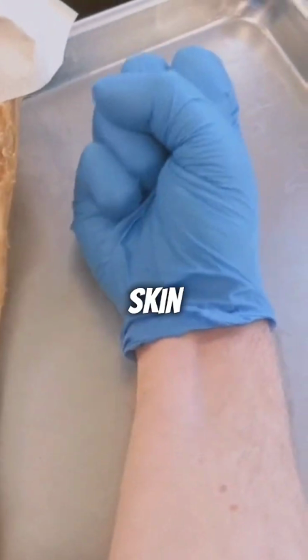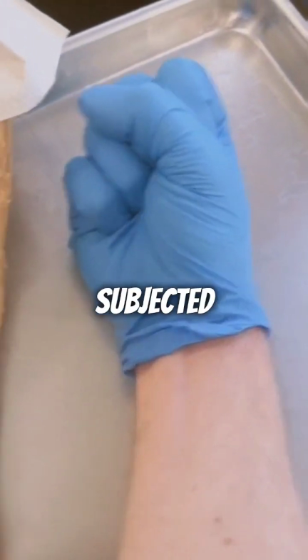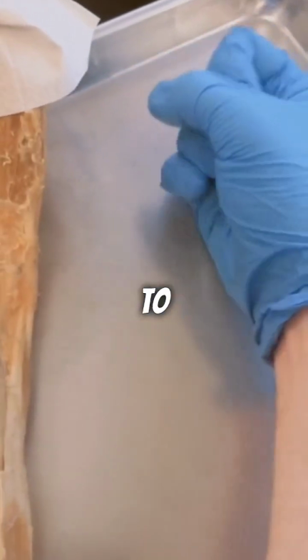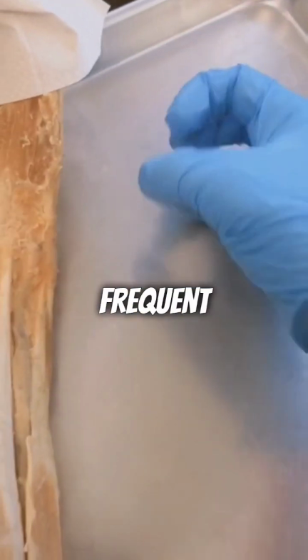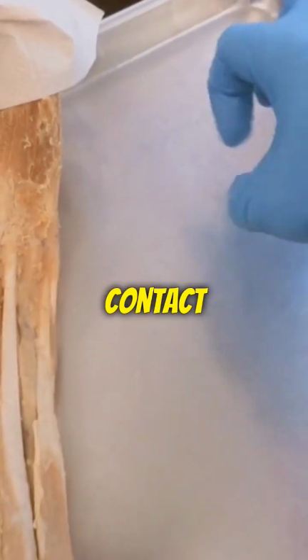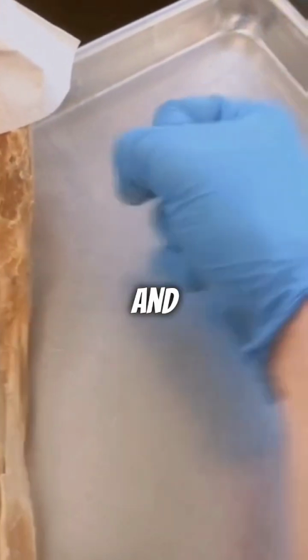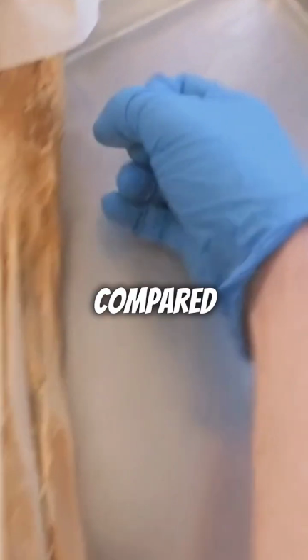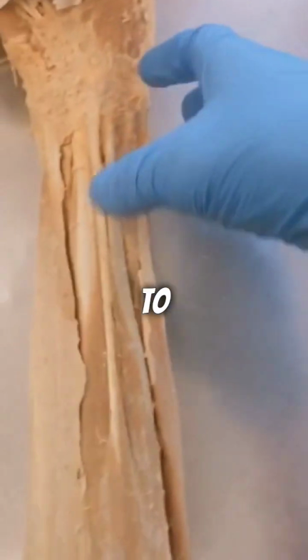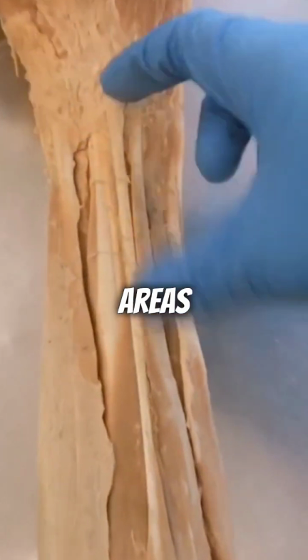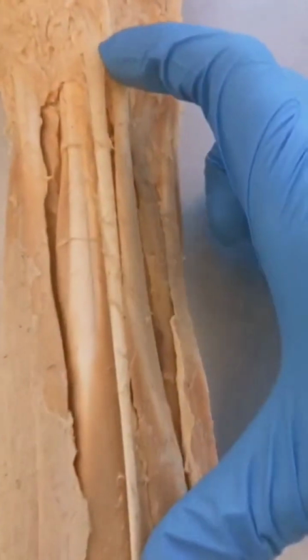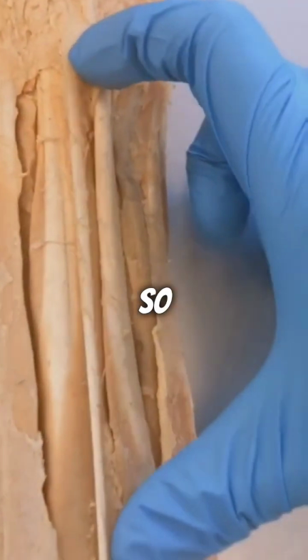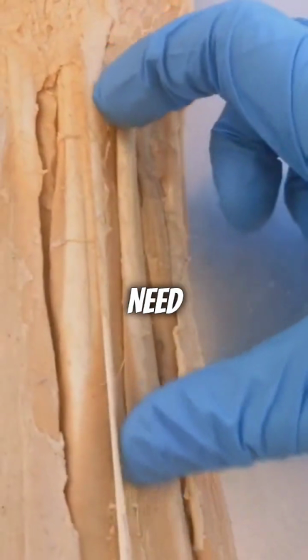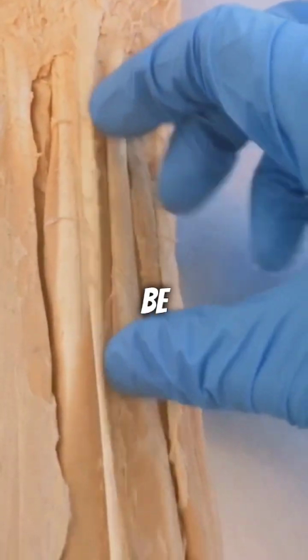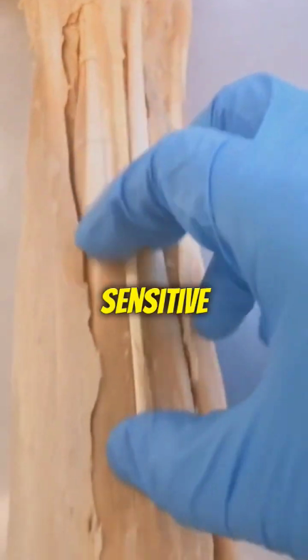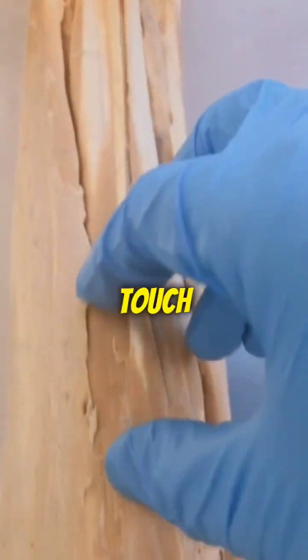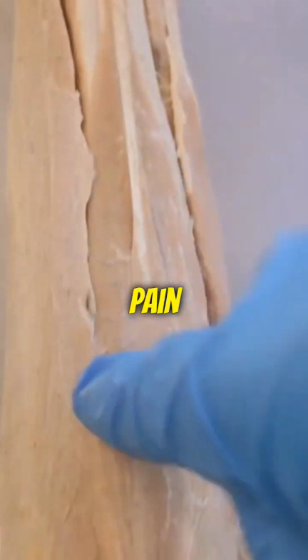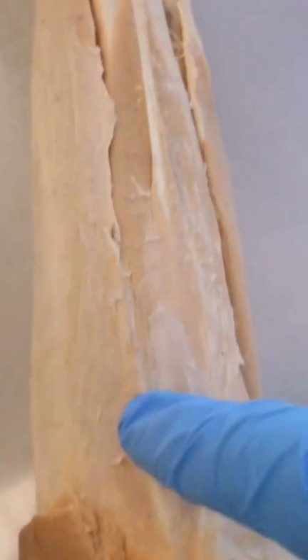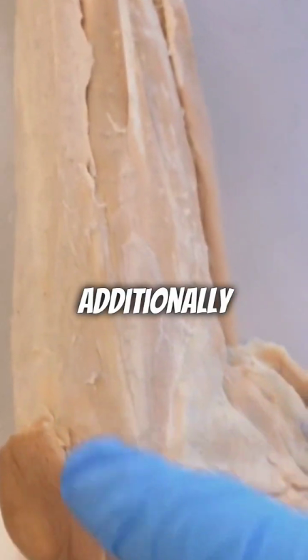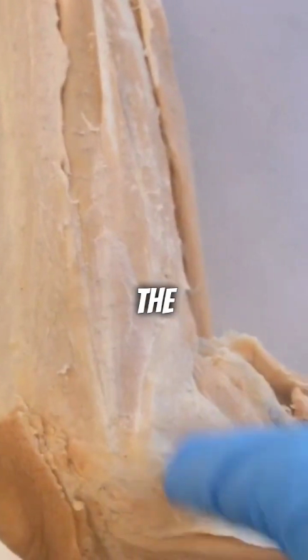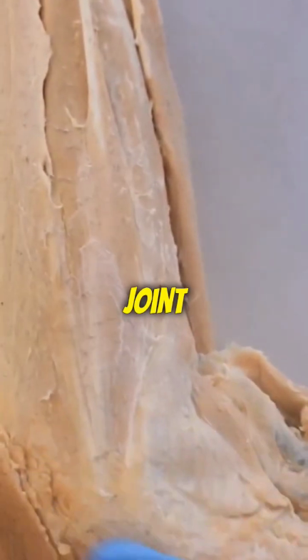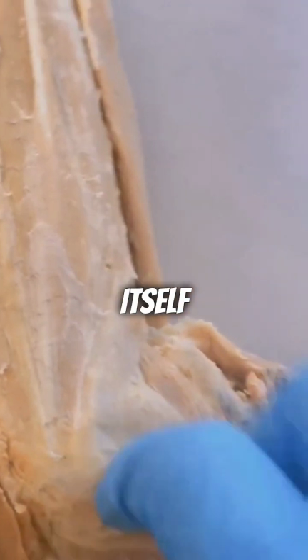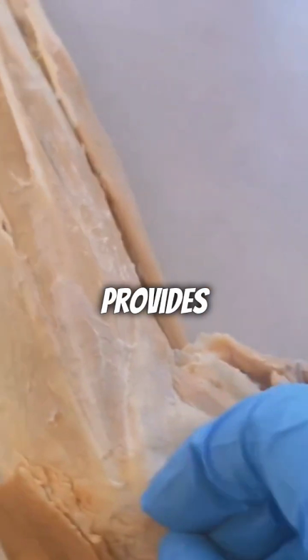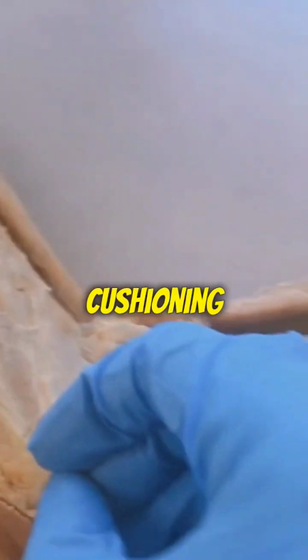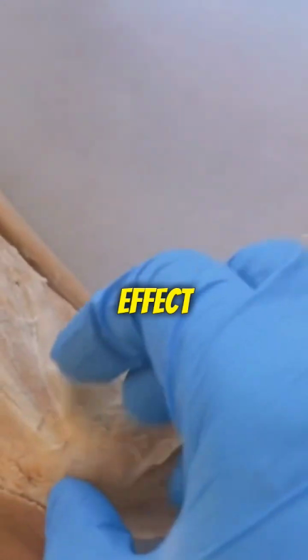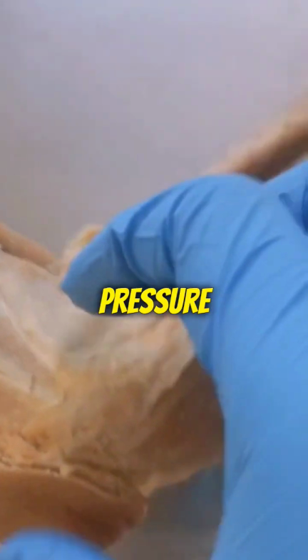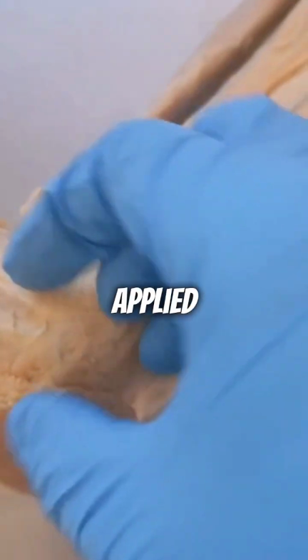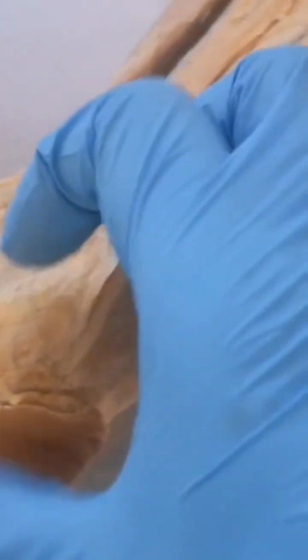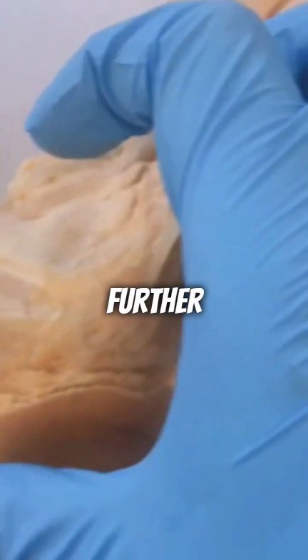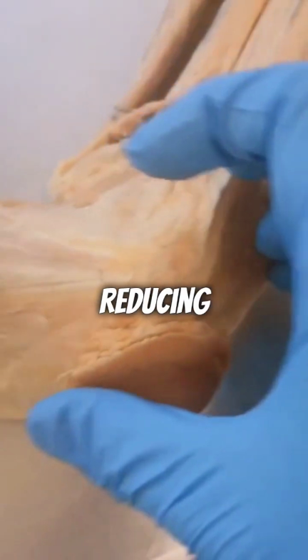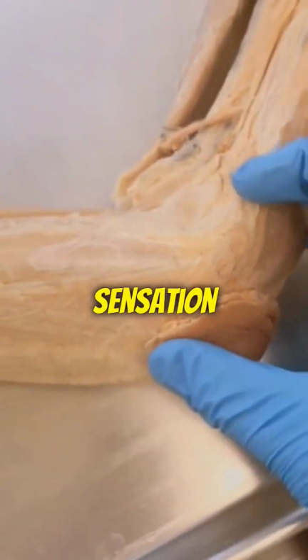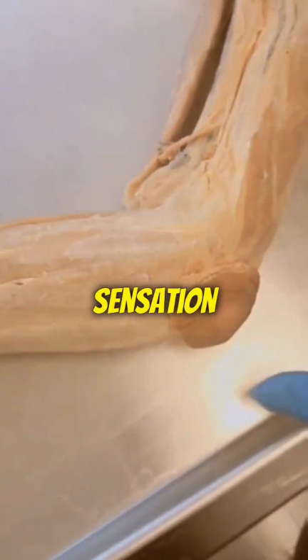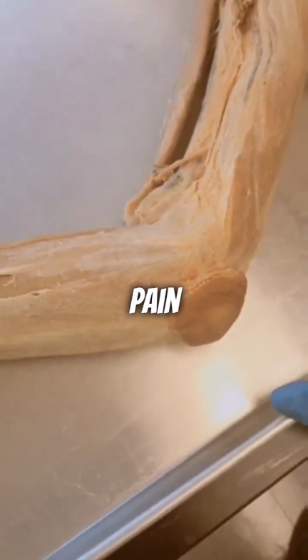Elbow skin is subjected to less frequent contact and friction compared to other areas, so it doesn't need to be as sensitive to touch or pain. Additionally, the elbow joint itself provides a cushioning effect when pressure is applied, further reducing the sensation of pain.